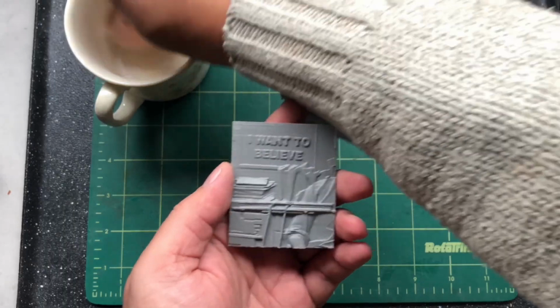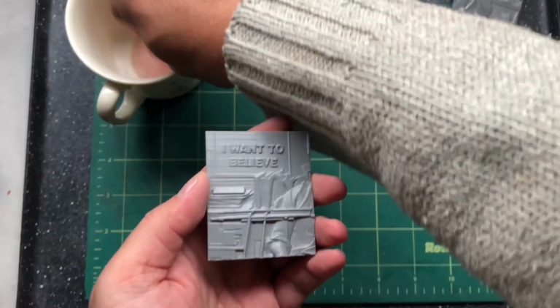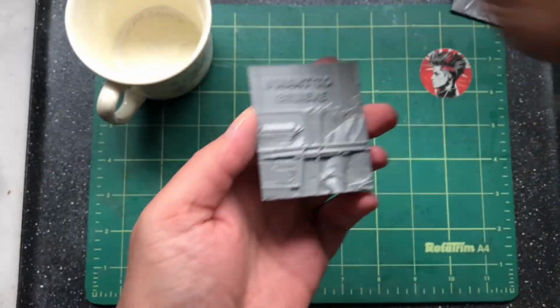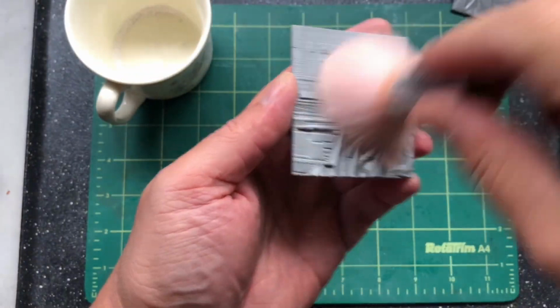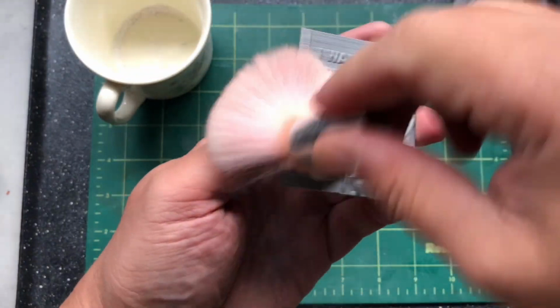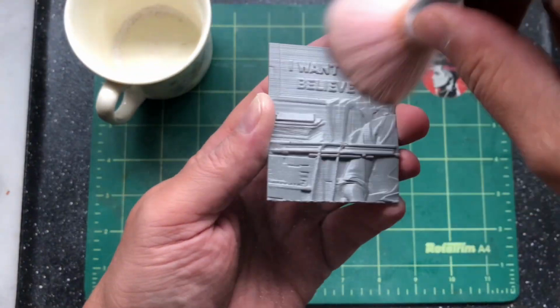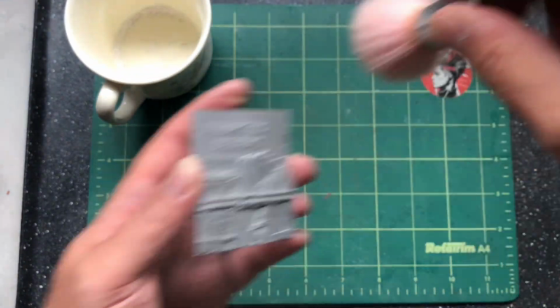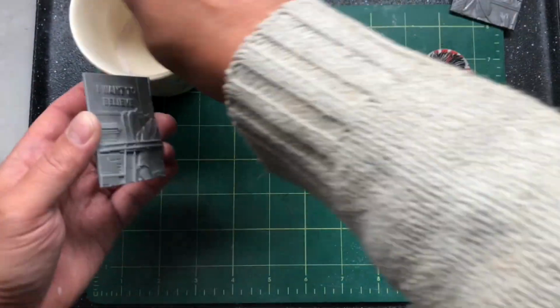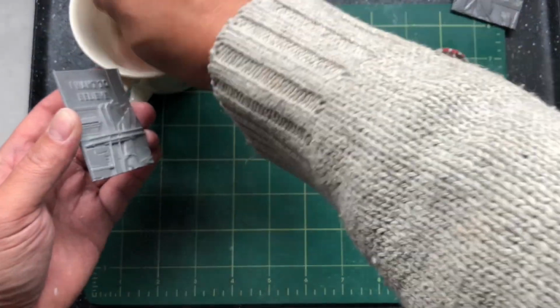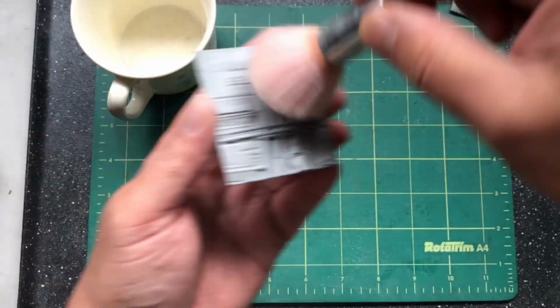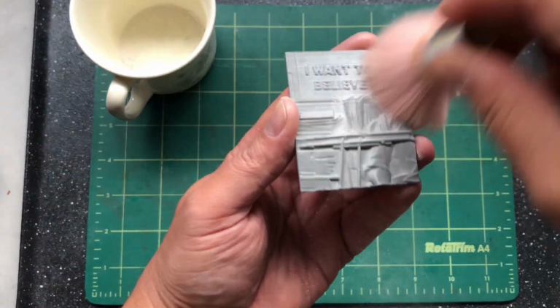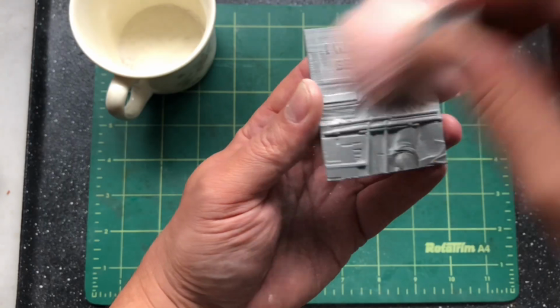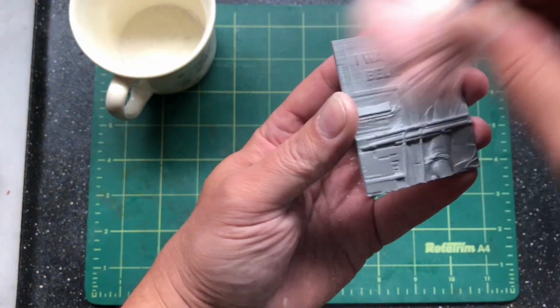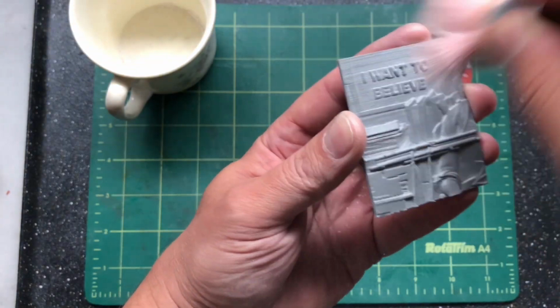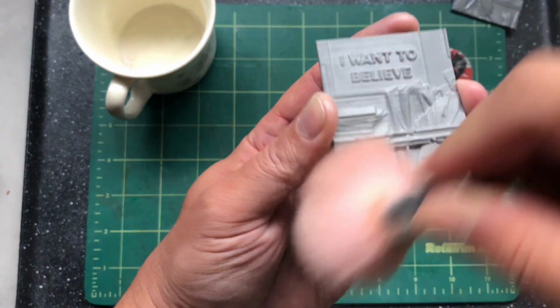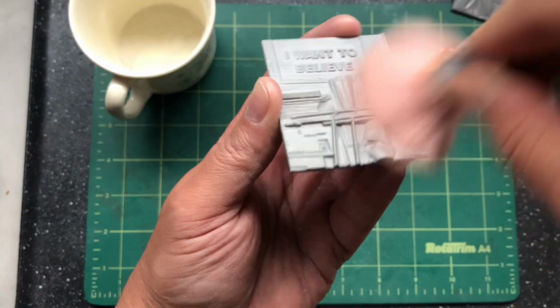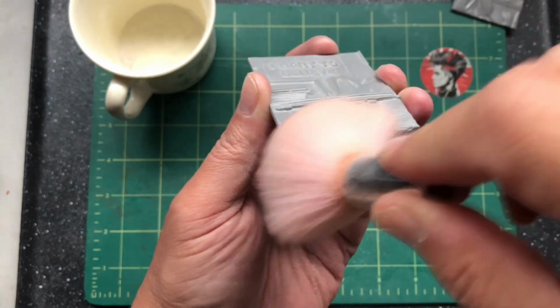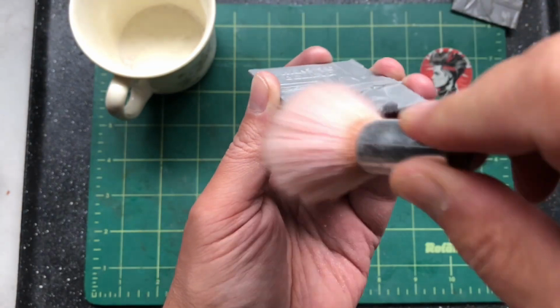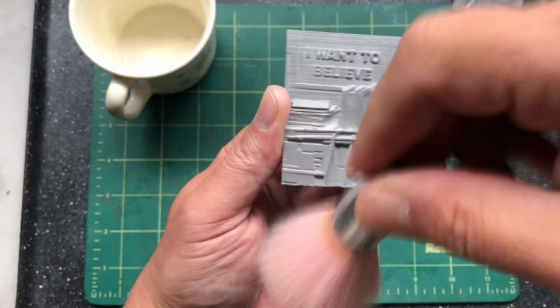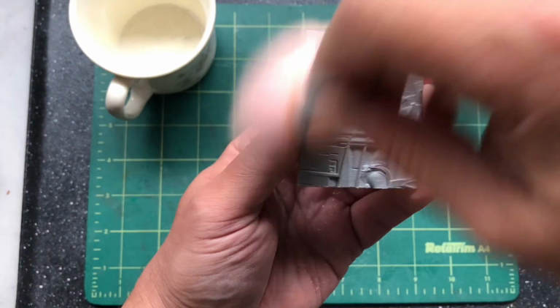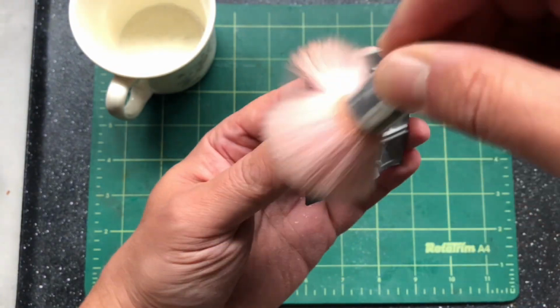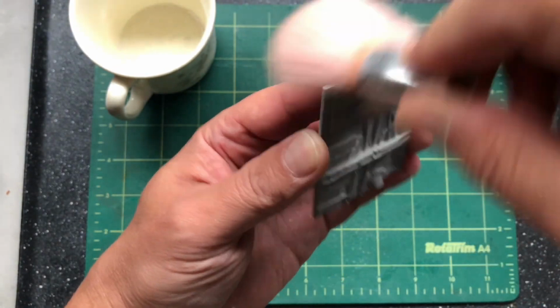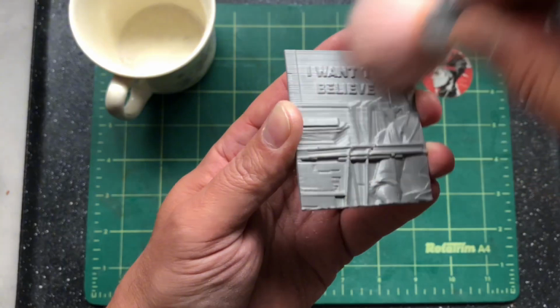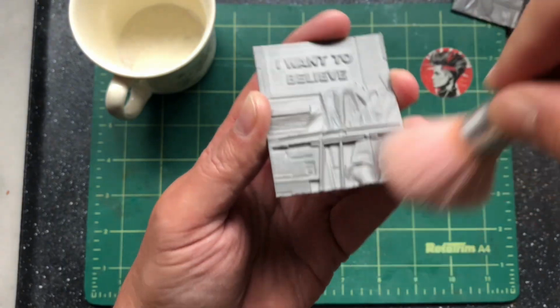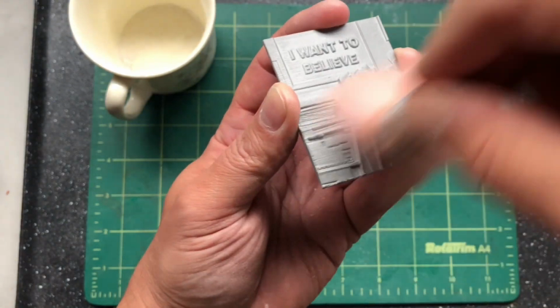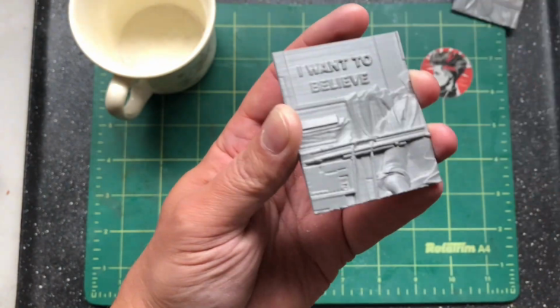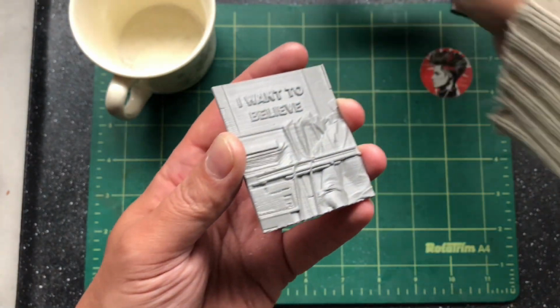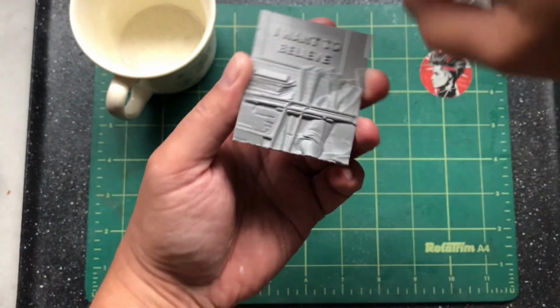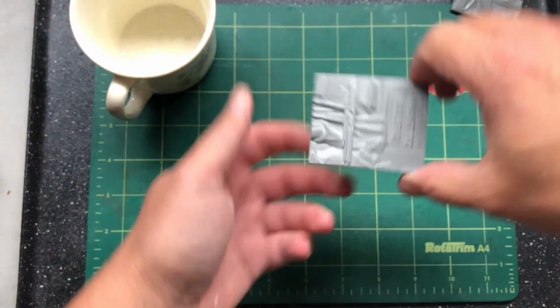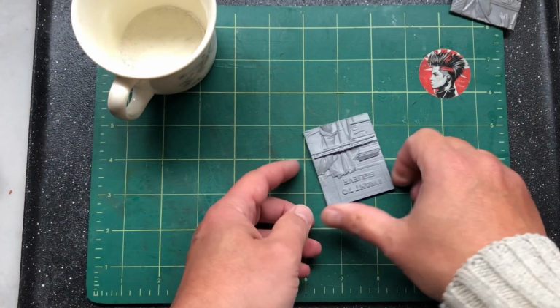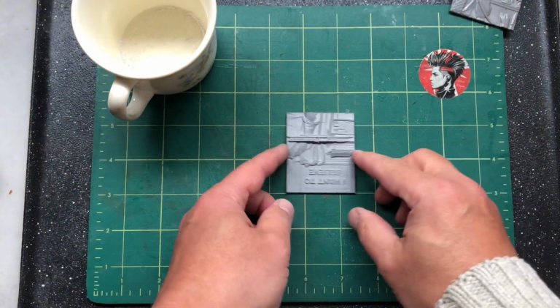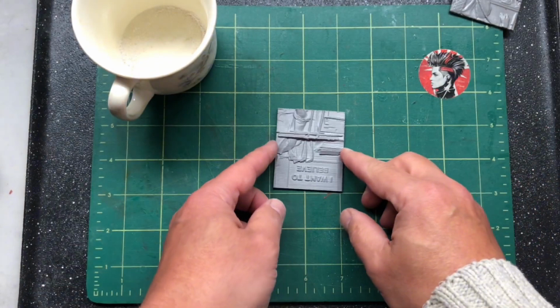Once that's done, we put a bit of talcum powder, or corn flour, or some sort of parting powder on top of the 3D print. This is another little trick that helps it come away from the sand, because we need it to come out without breaking the sand.